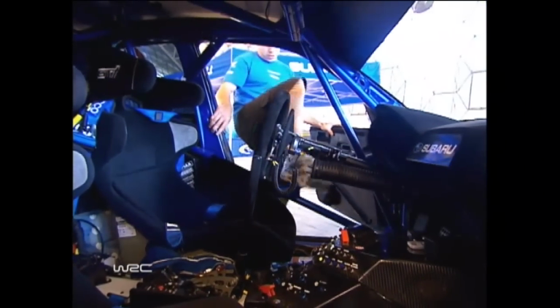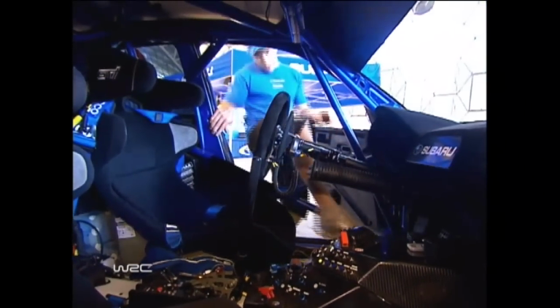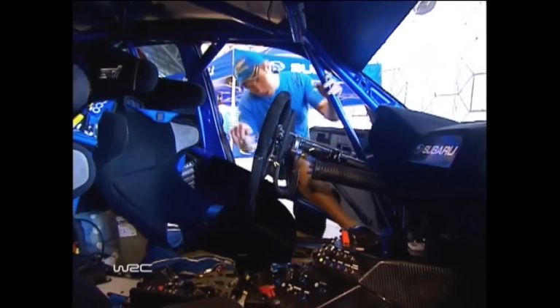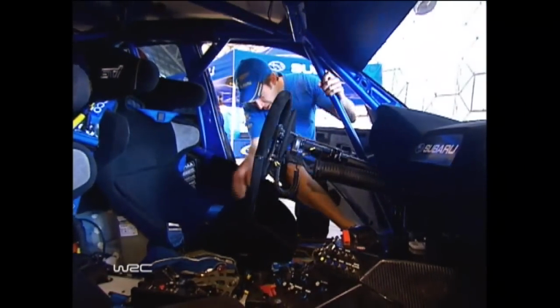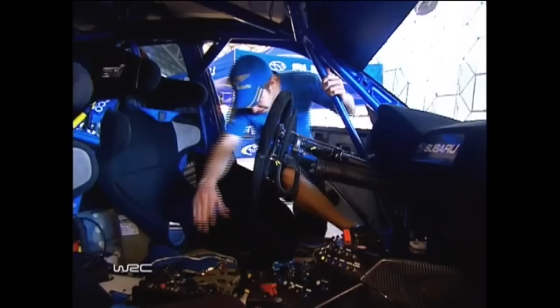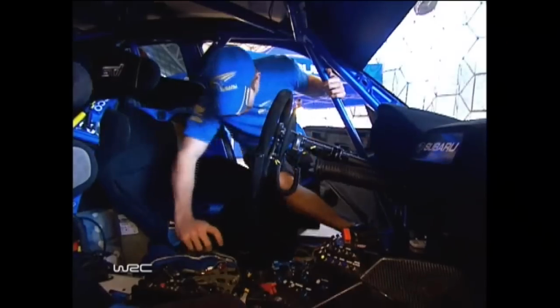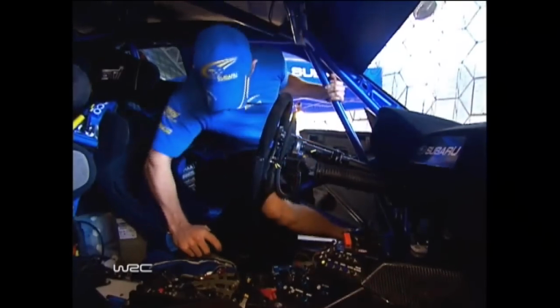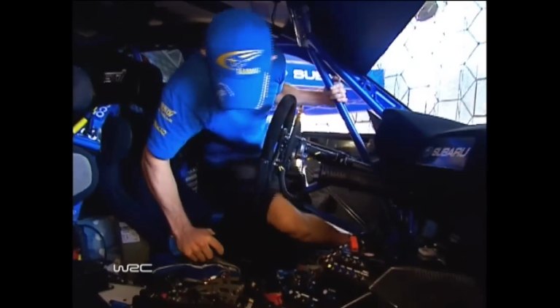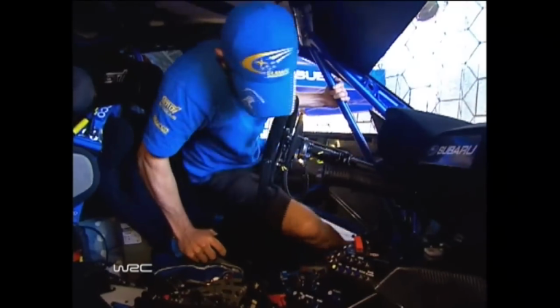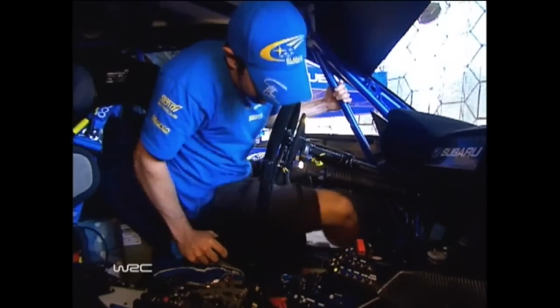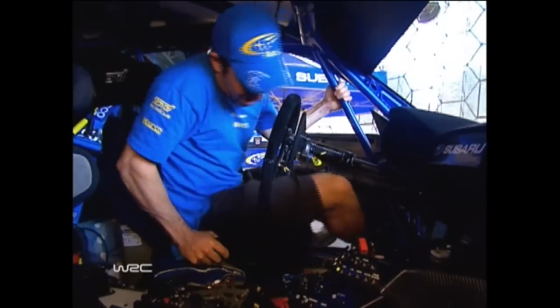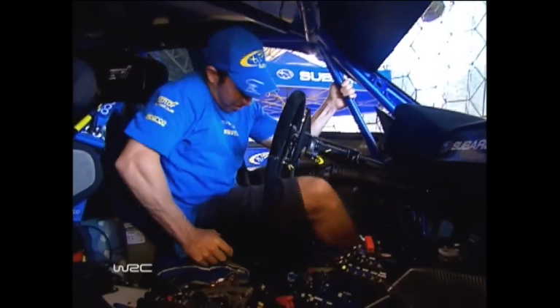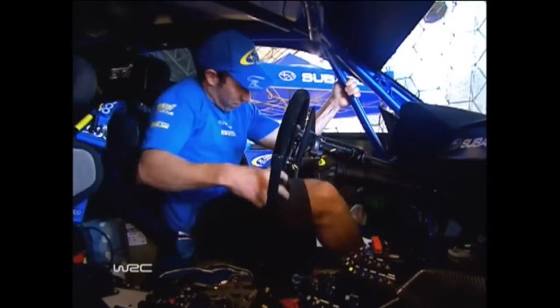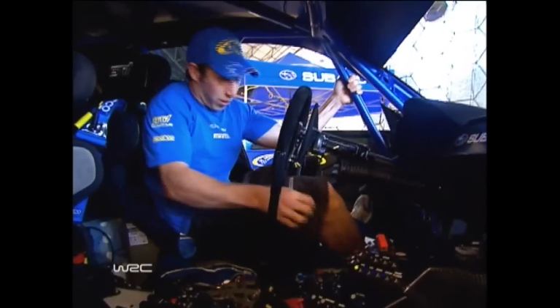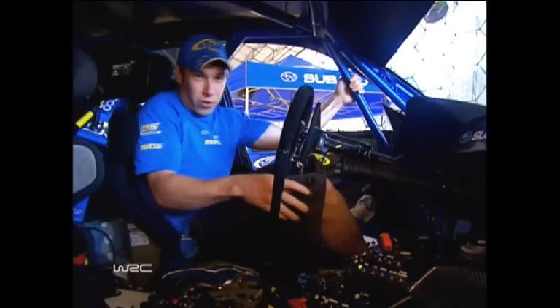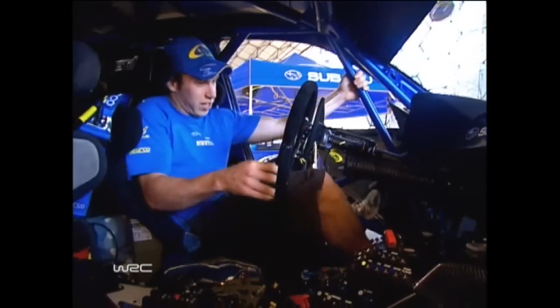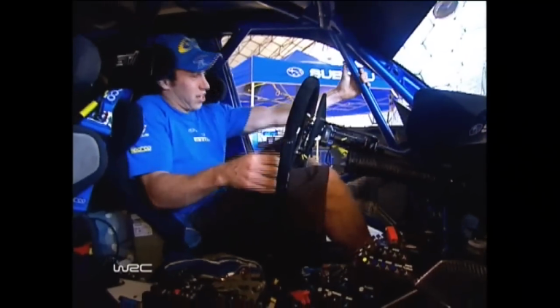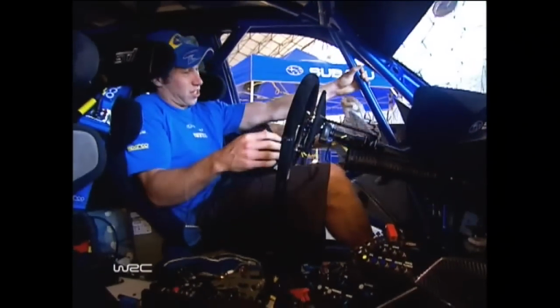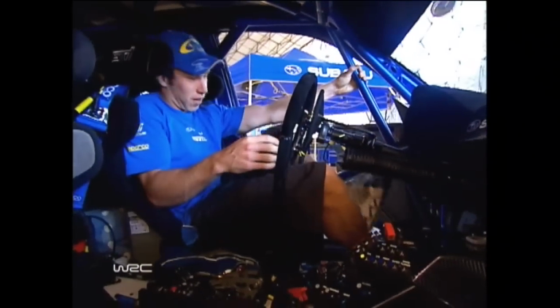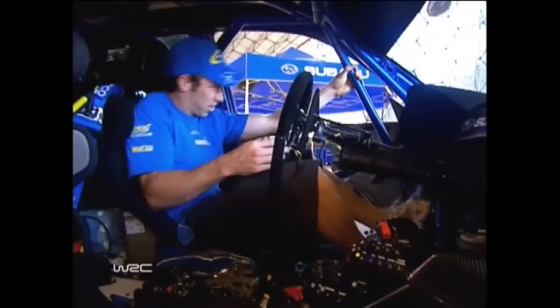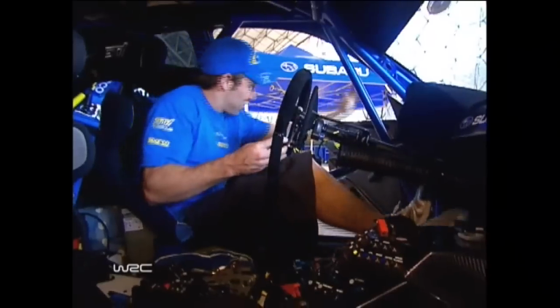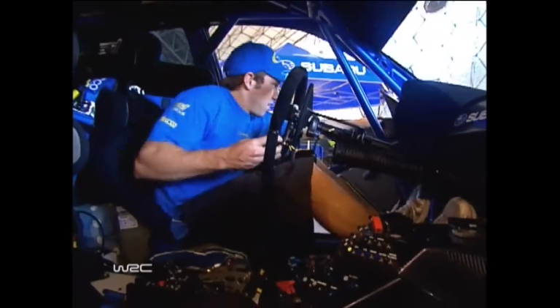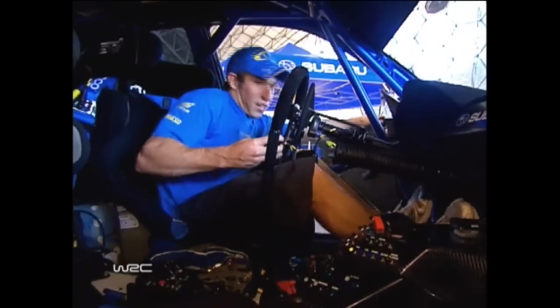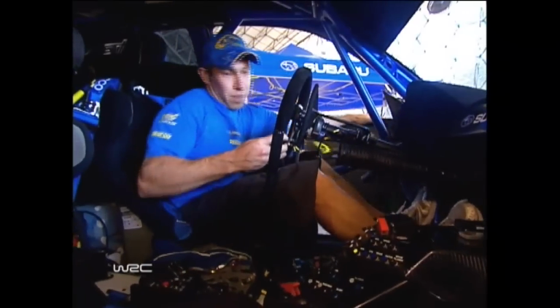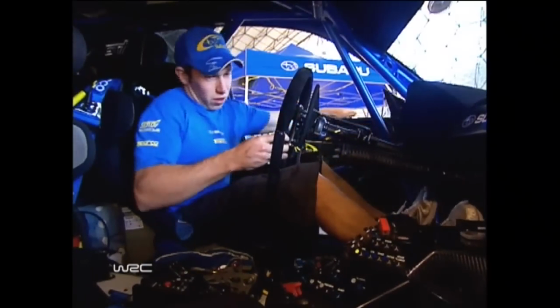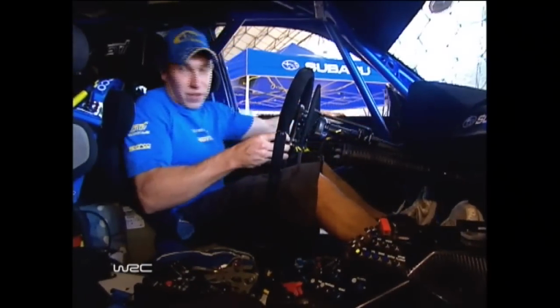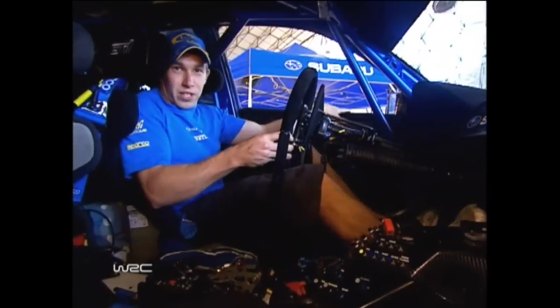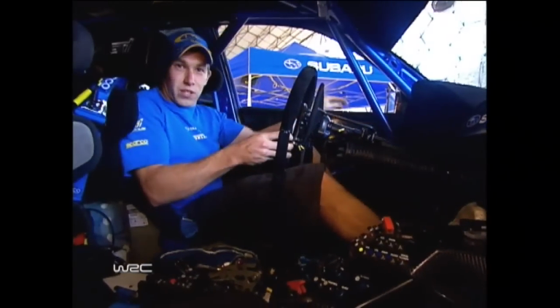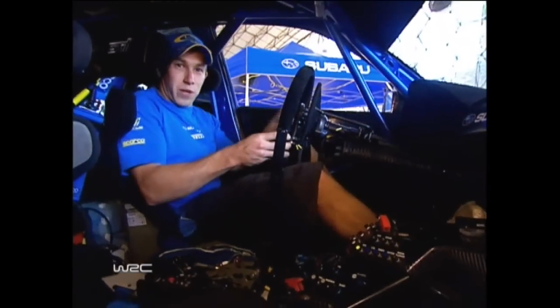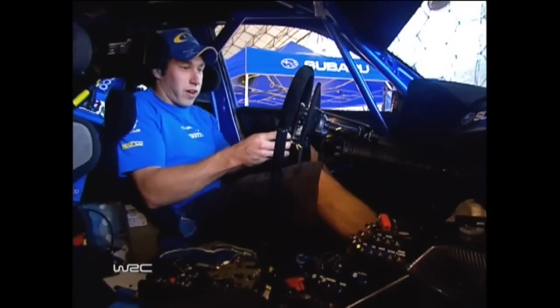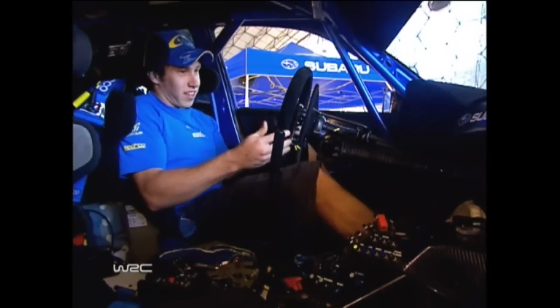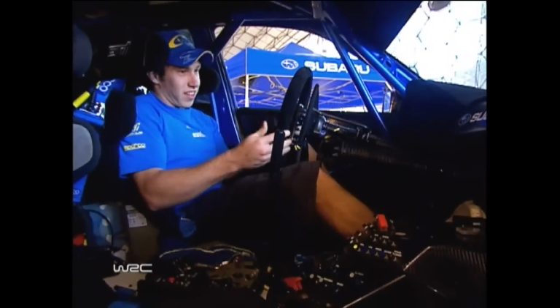Okay, here we go, hopping into the car. It's not as easy as a road car to get into. Obviously we've got the roll cage and then deep bucket seats. A lot of differences, obviously, between the road car and this car.